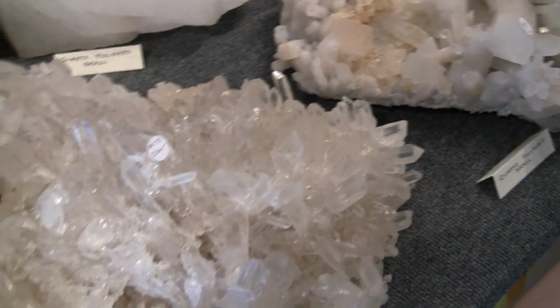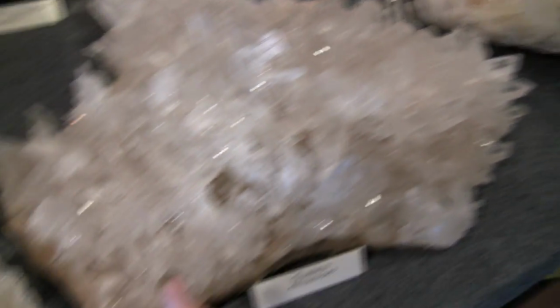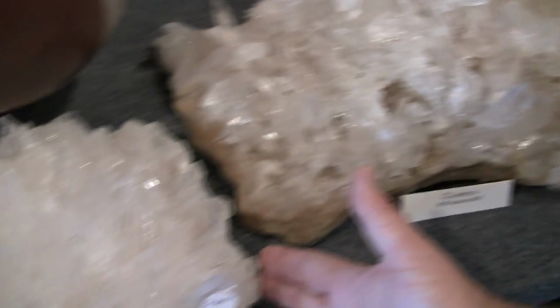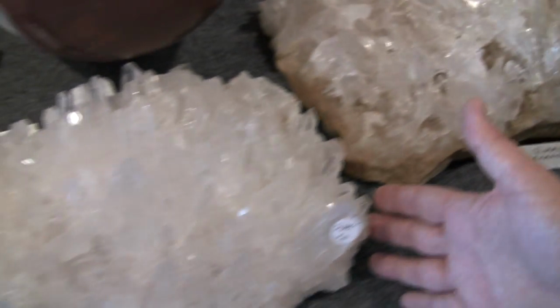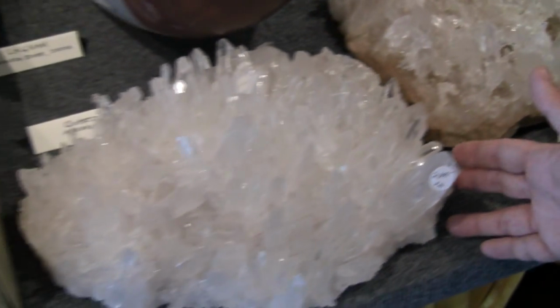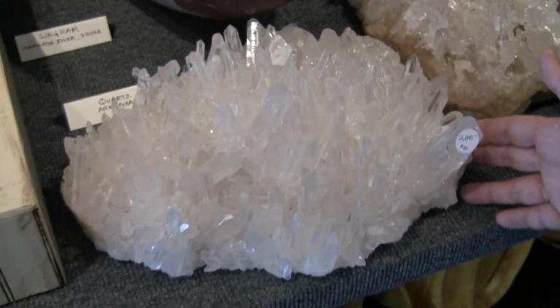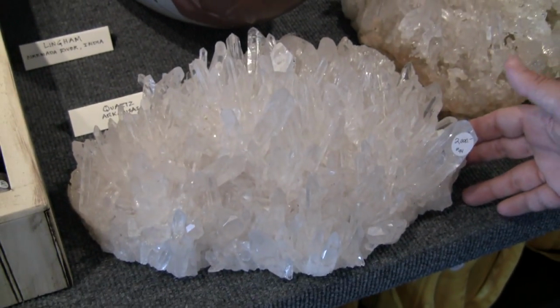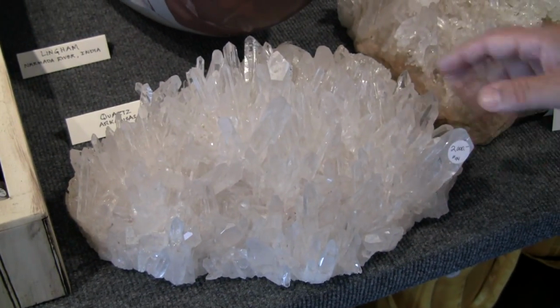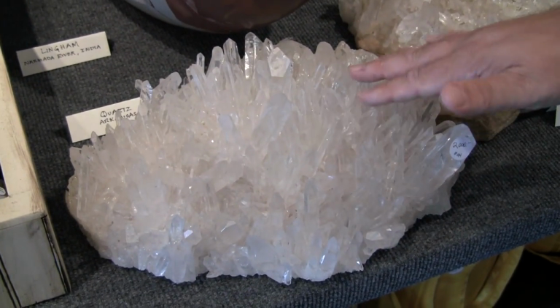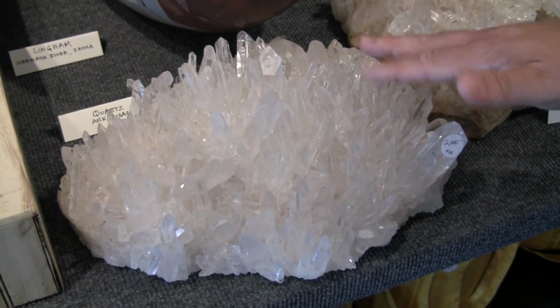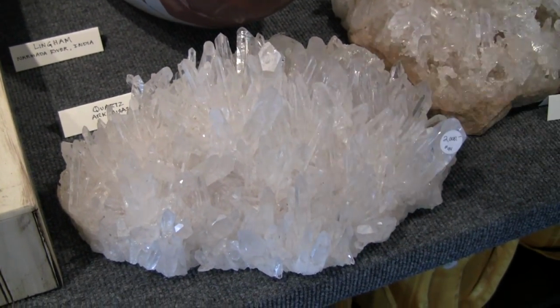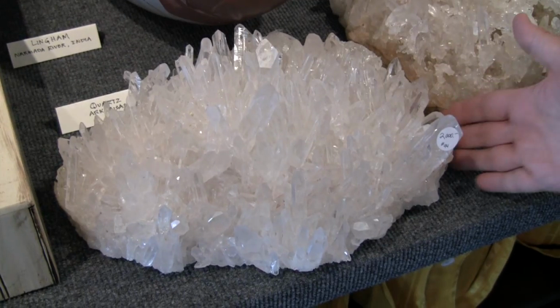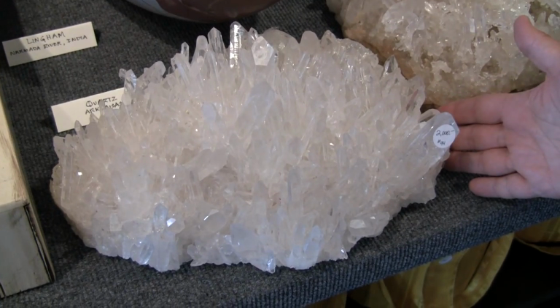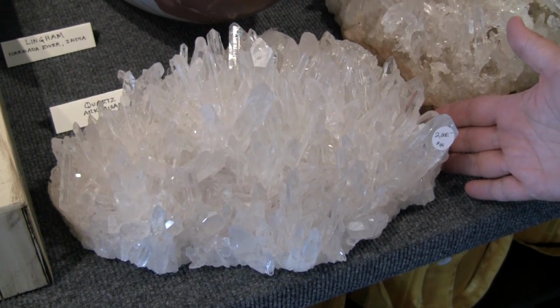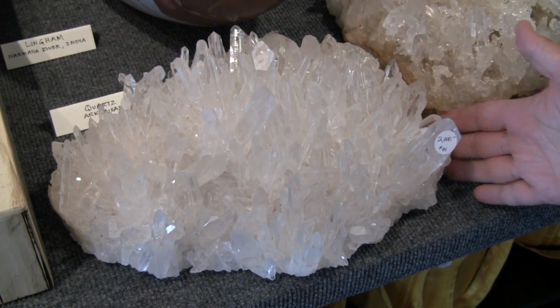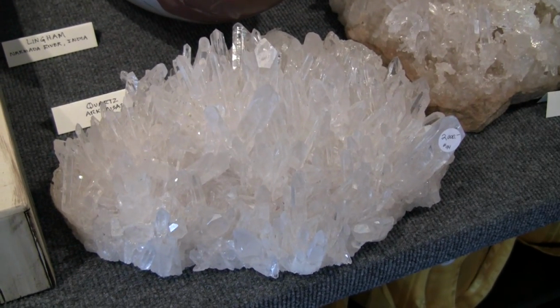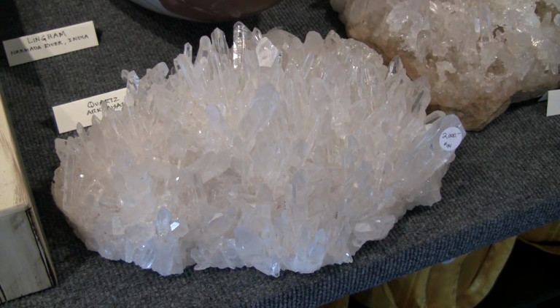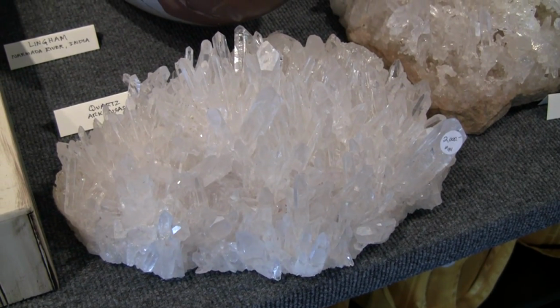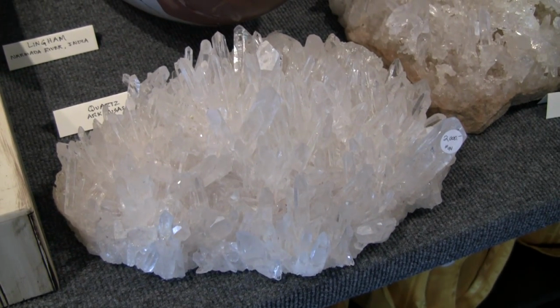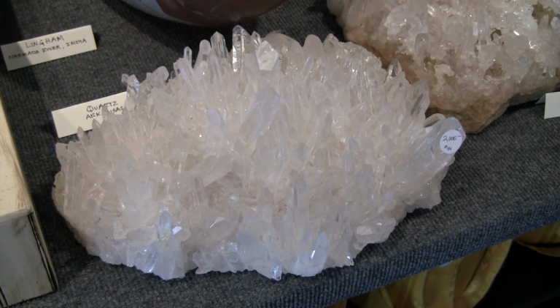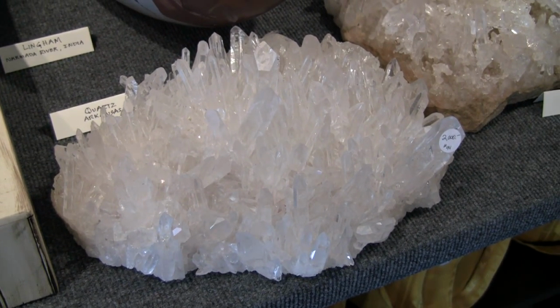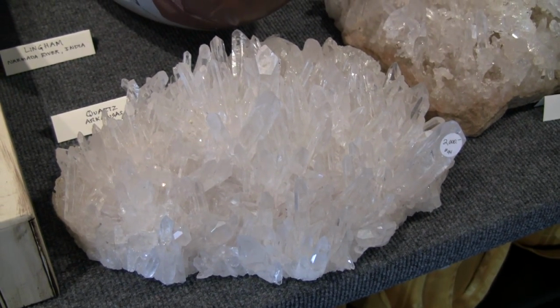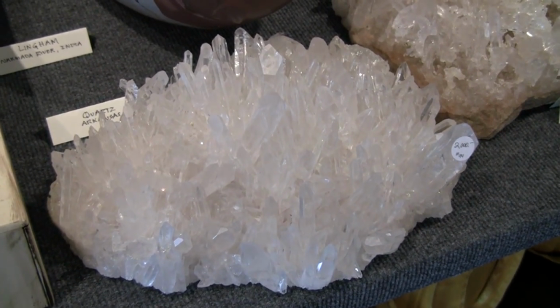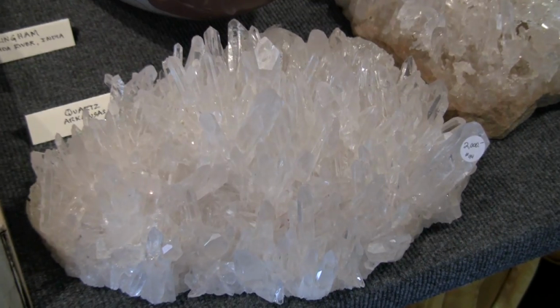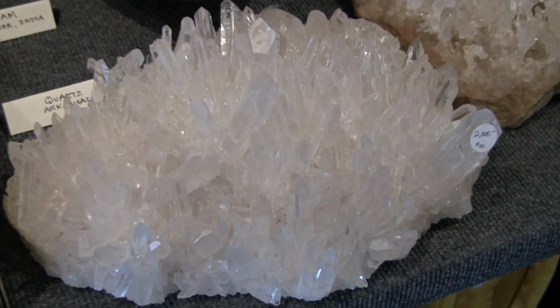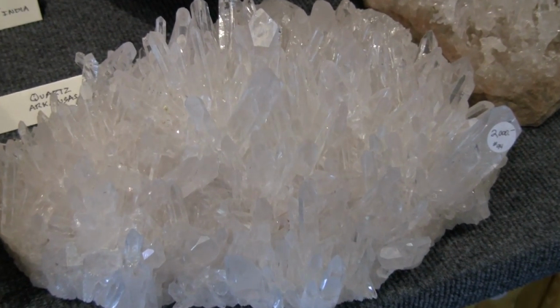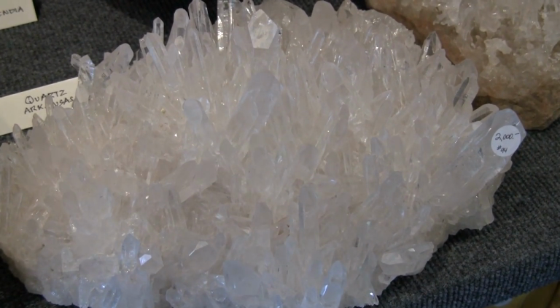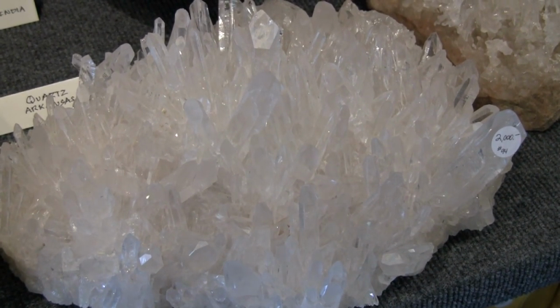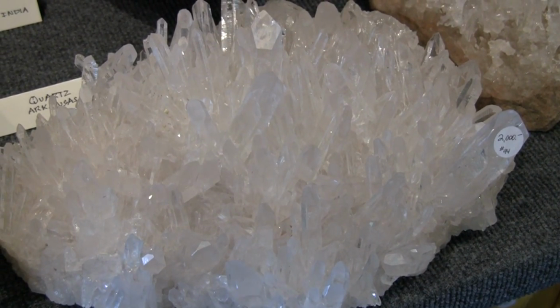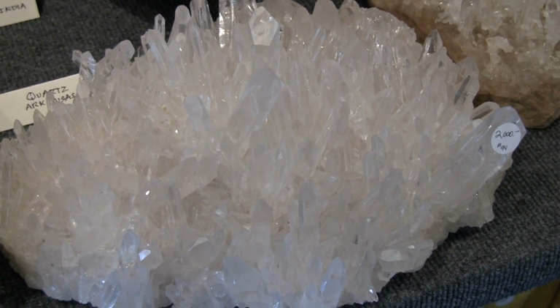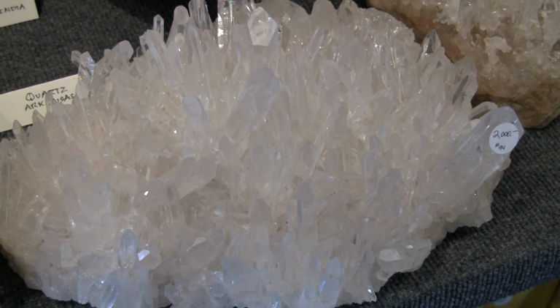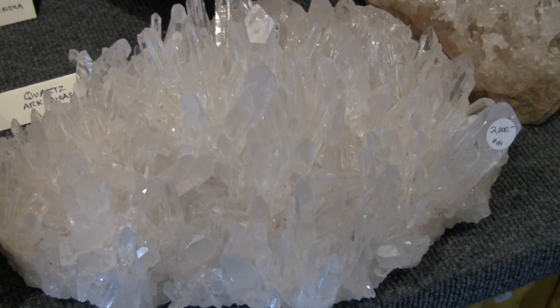And this is the companion piece to one we saw a moment ago — these would make a lovely pair. So this is quartz clusters from Arkansas, all available at our website at Pointsoflight.net.